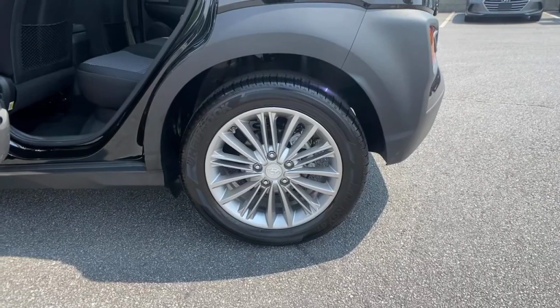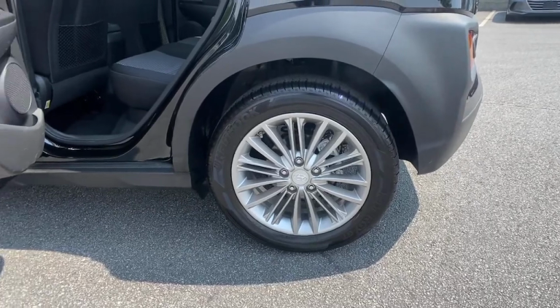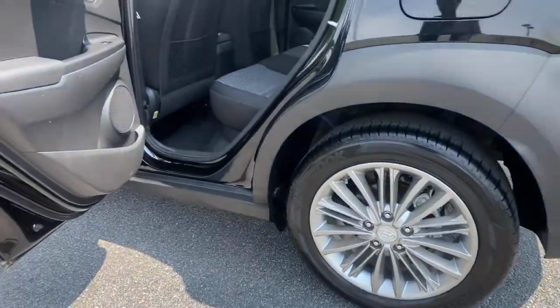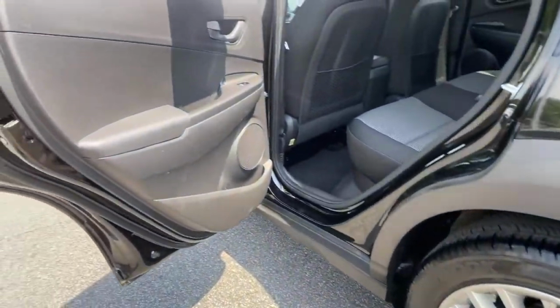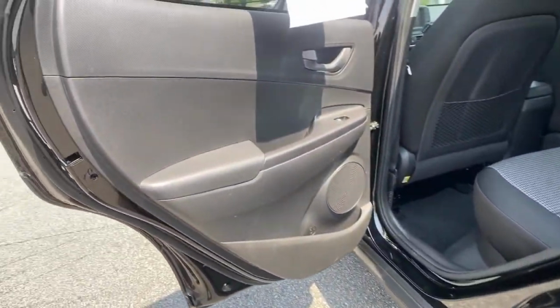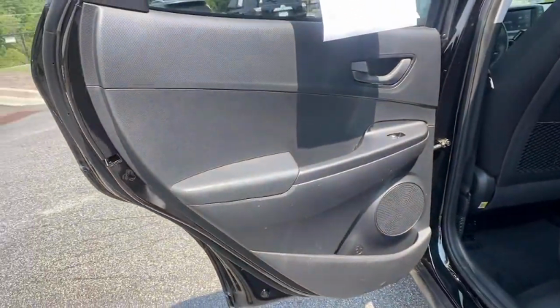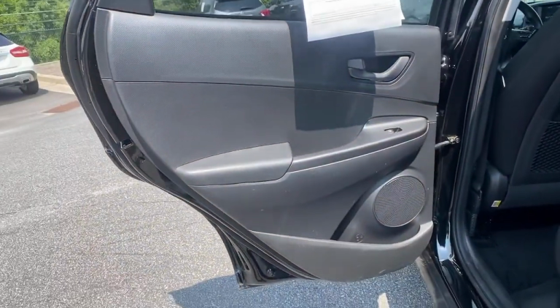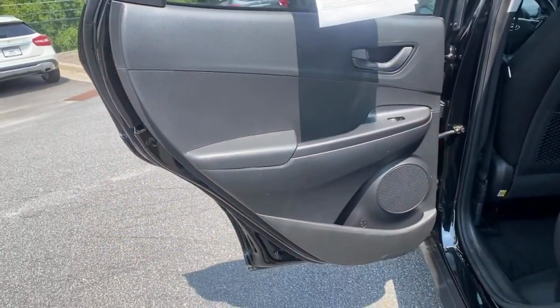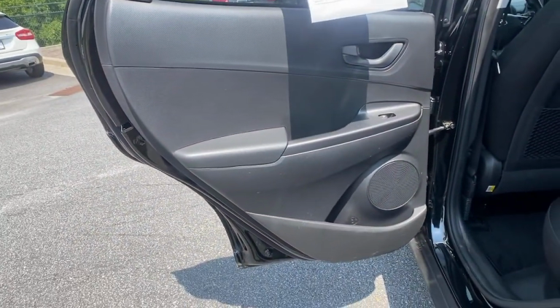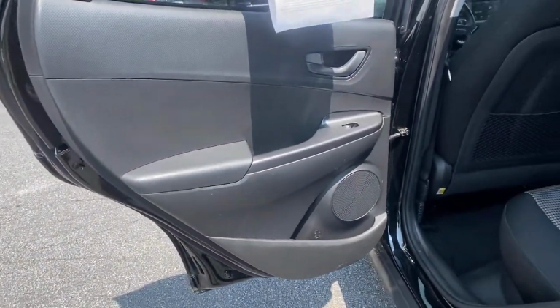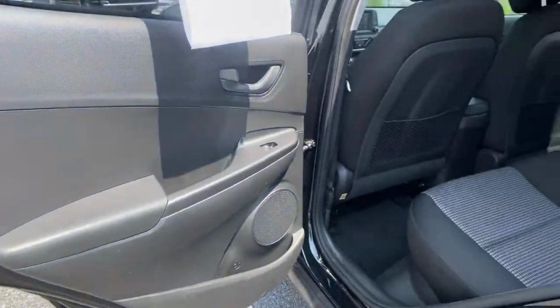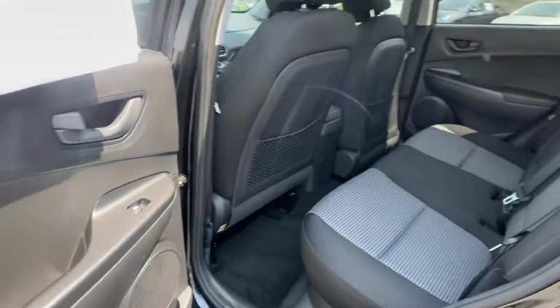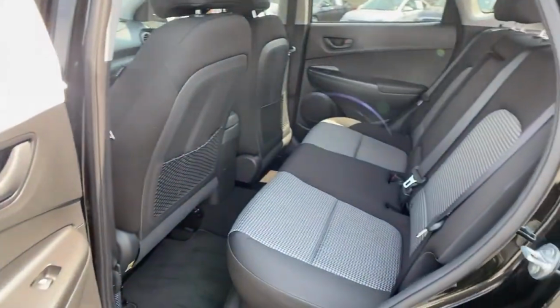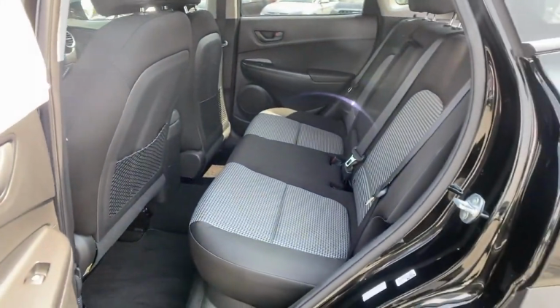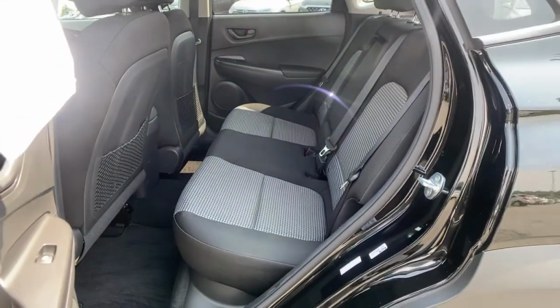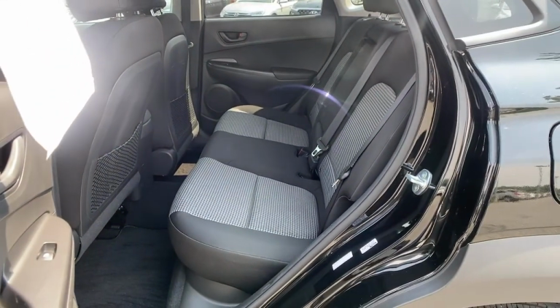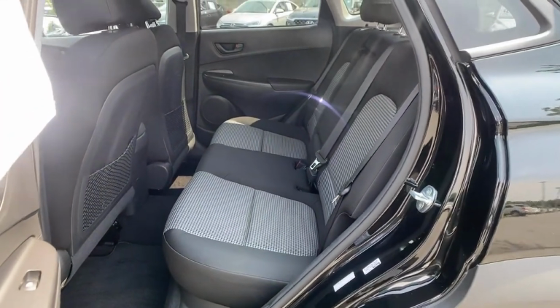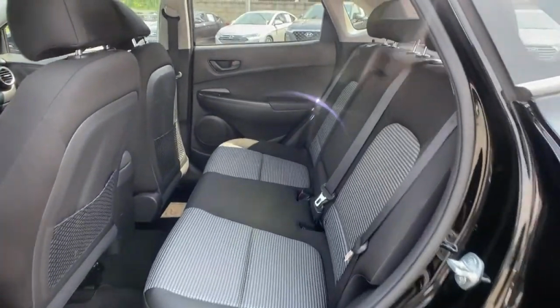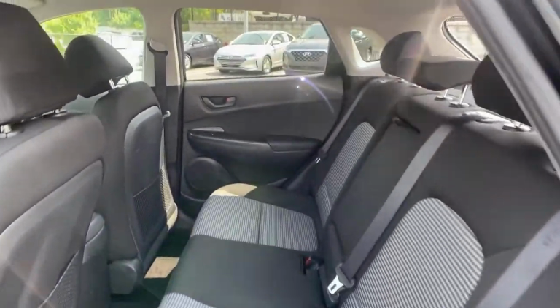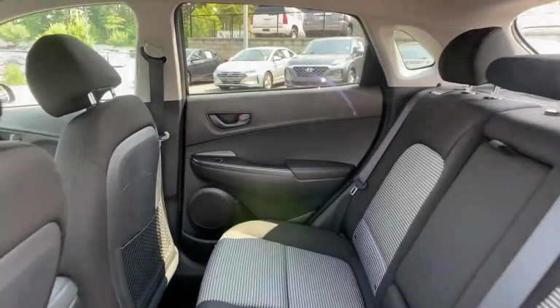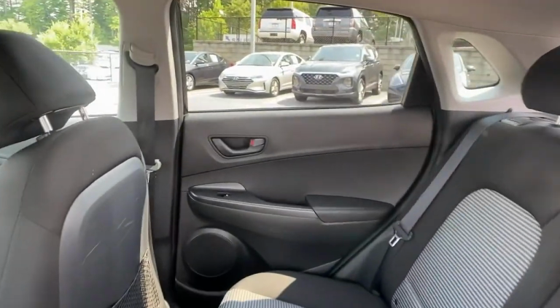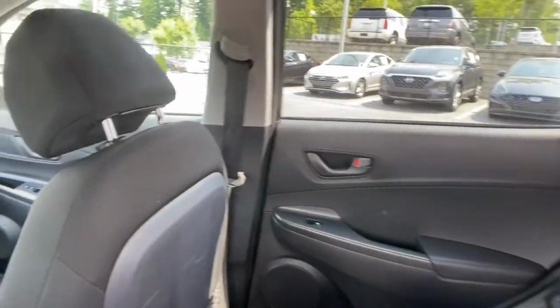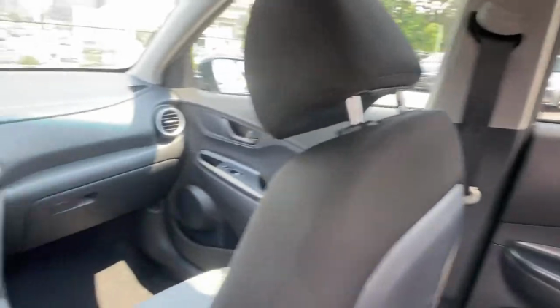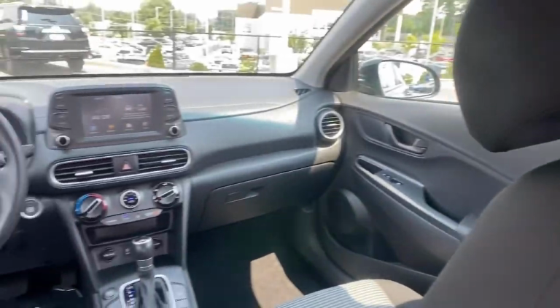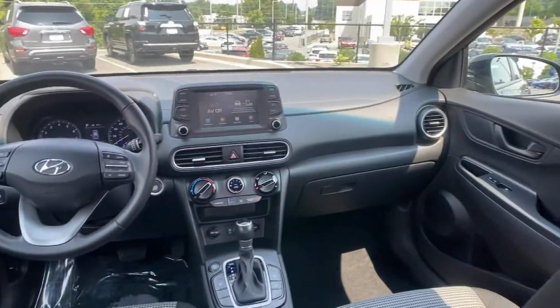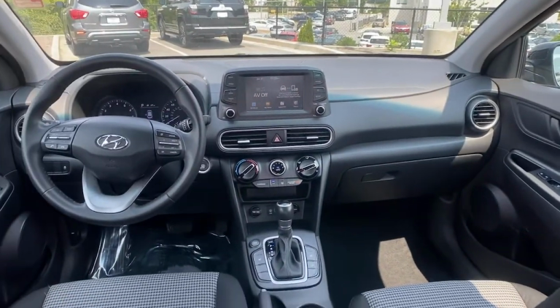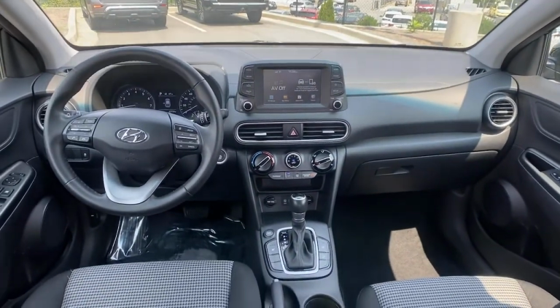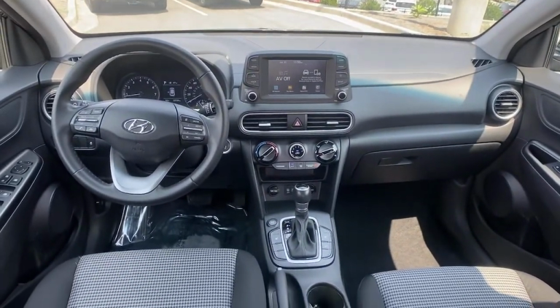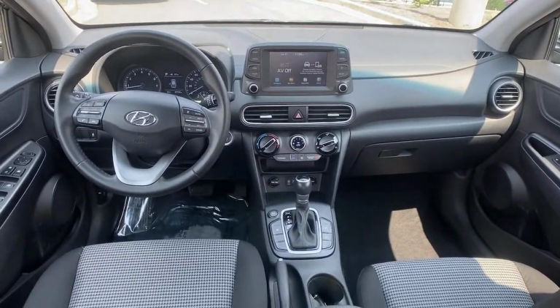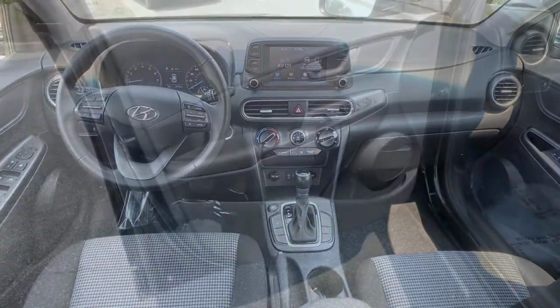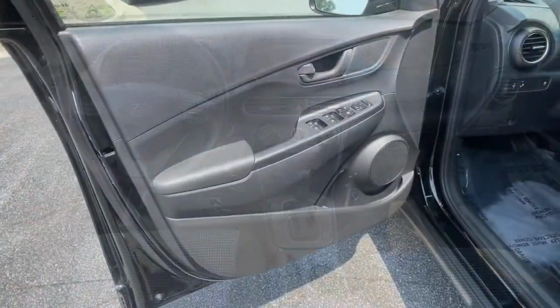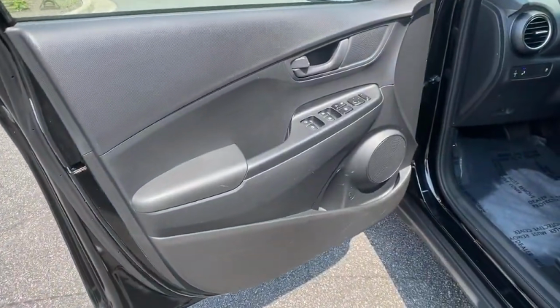These are just some of the great options this vehicle comes with: electronic stability control, trip computer, automatic headlights, power windows, bucket seats, wheel locks, four-wheel disc brakes, and power steering.